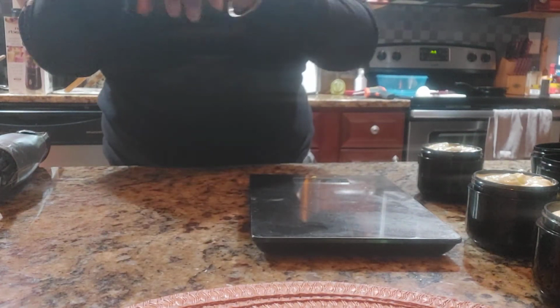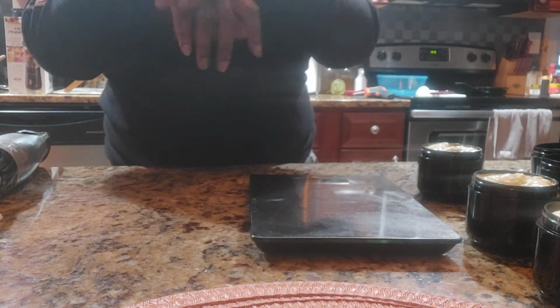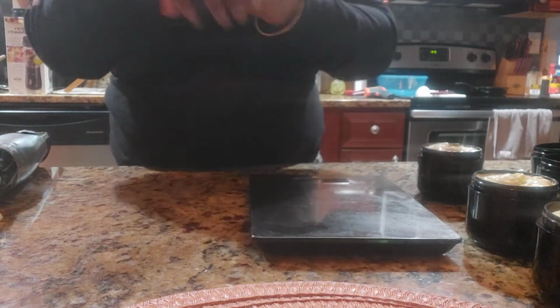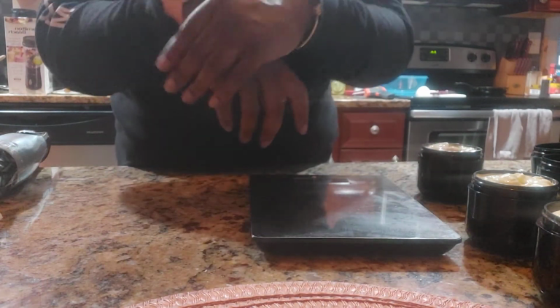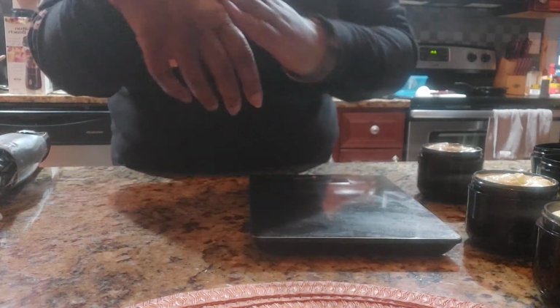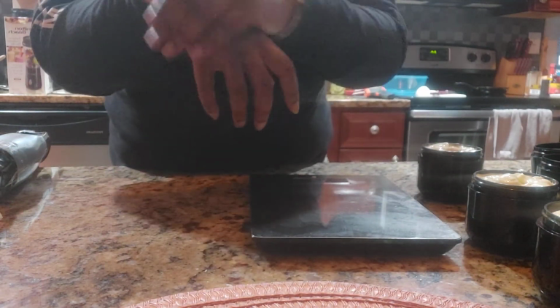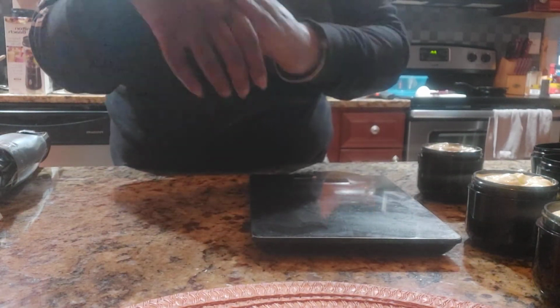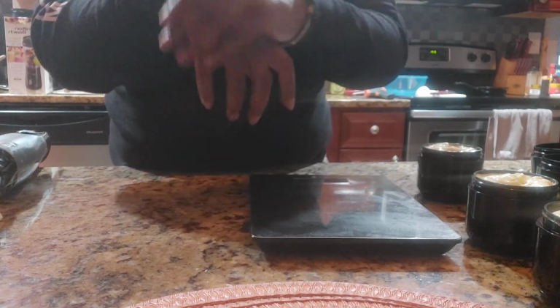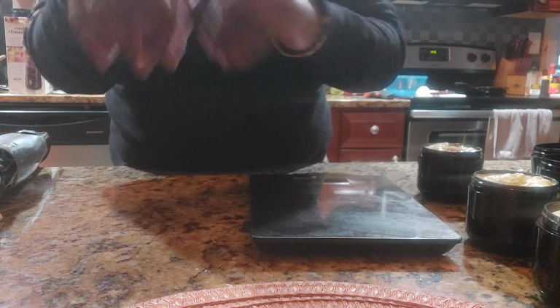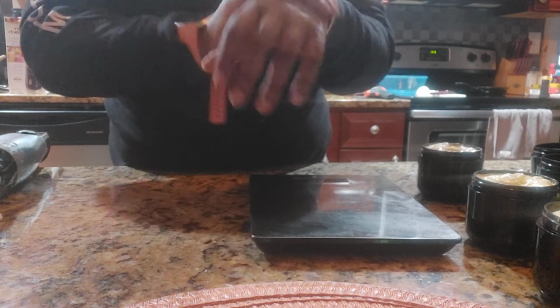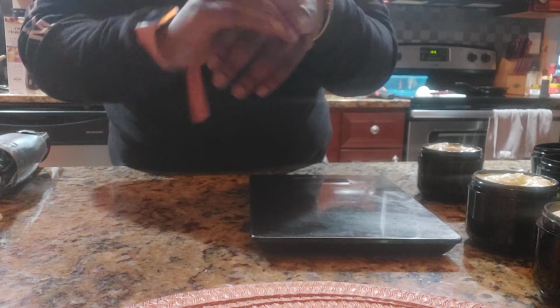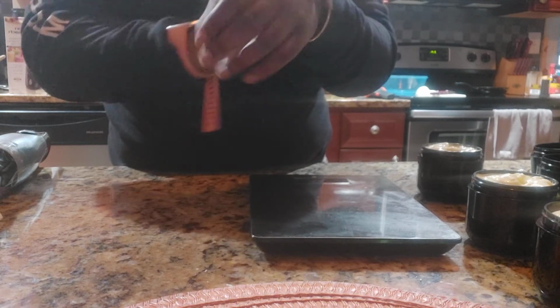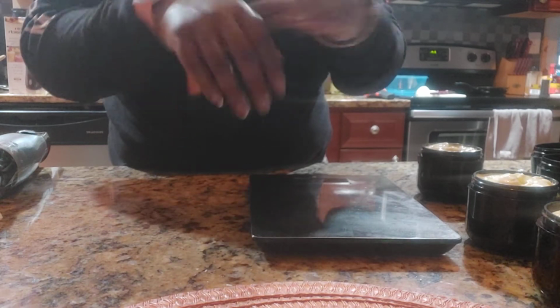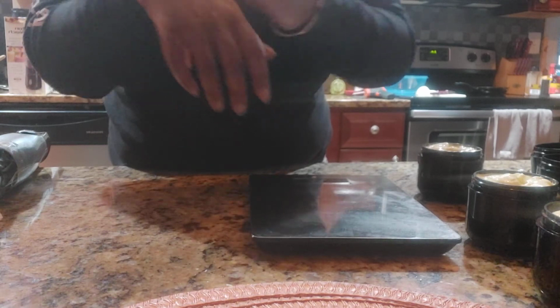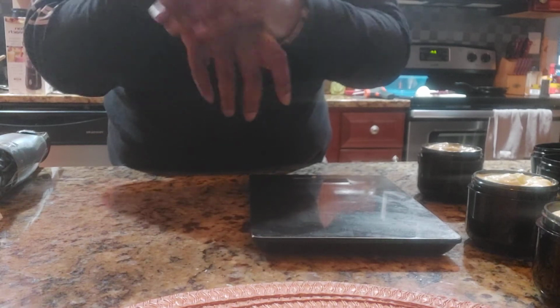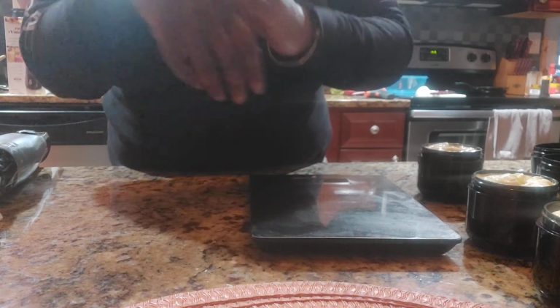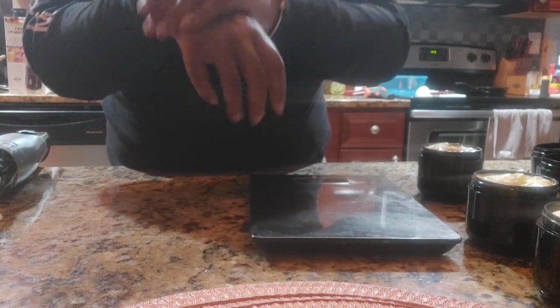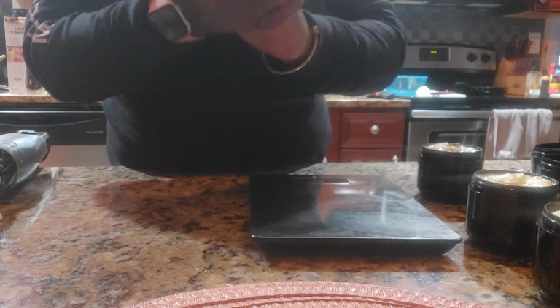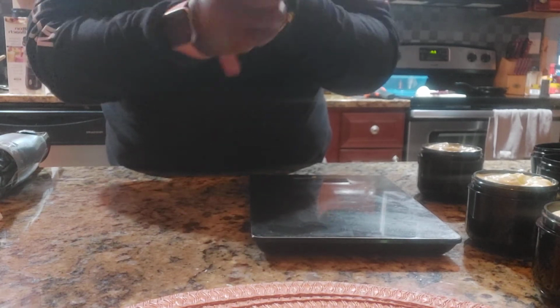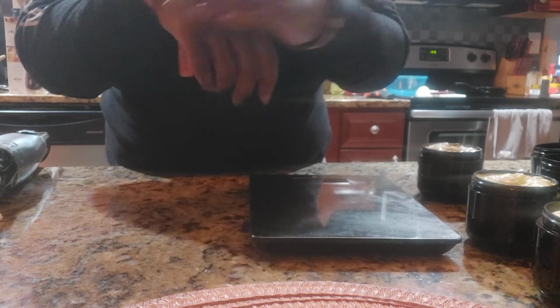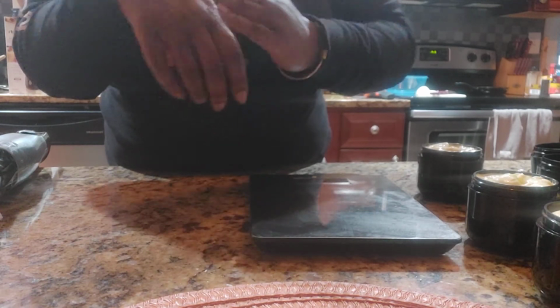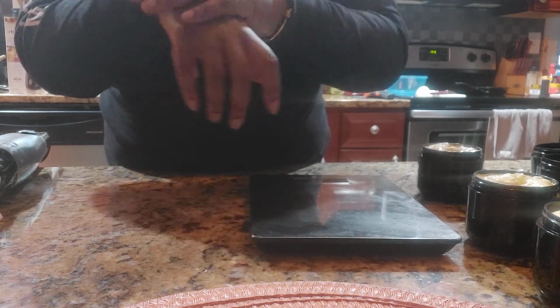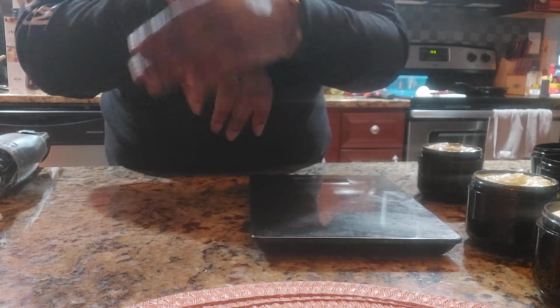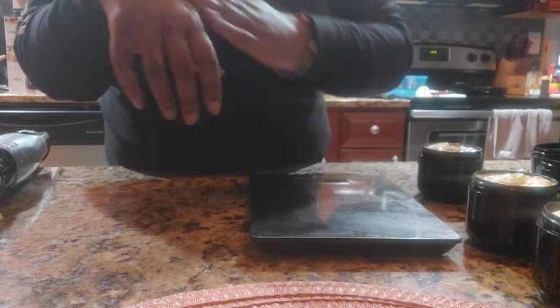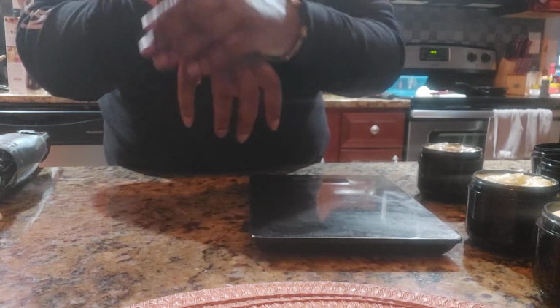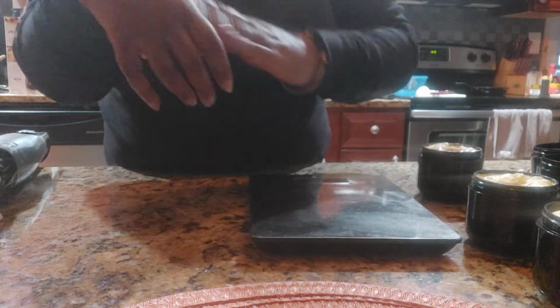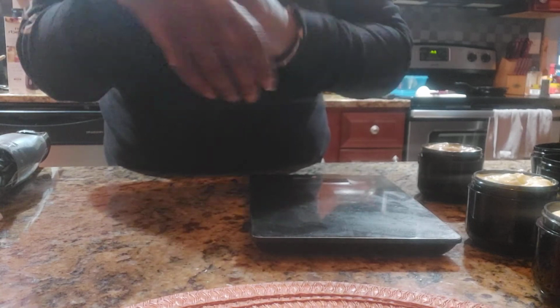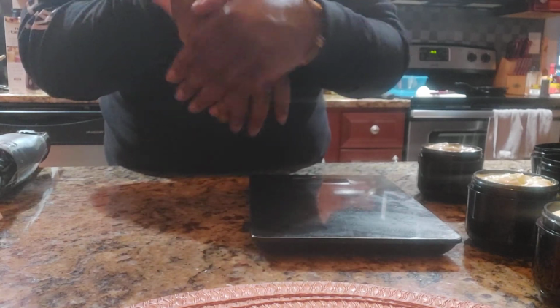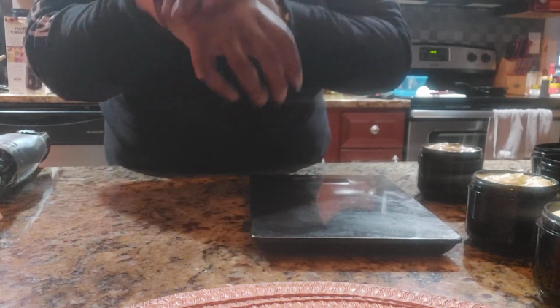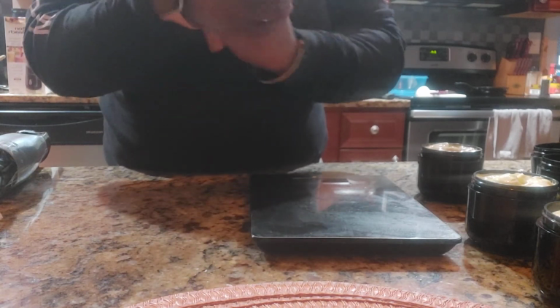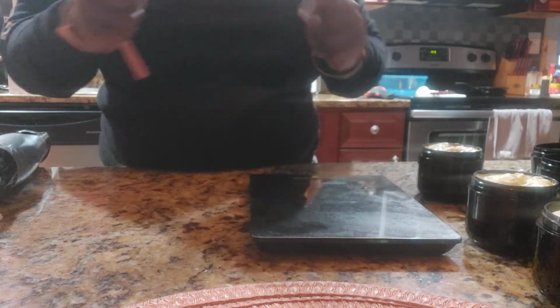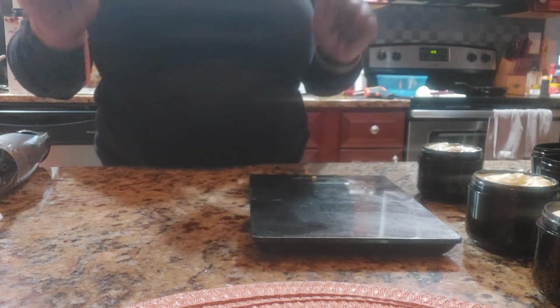It has a silky feeling to it, like a corn-silk feeling, versus really oily. When I make my body butter I do put cornstarch in it so it absorbs into your skin really quickly.